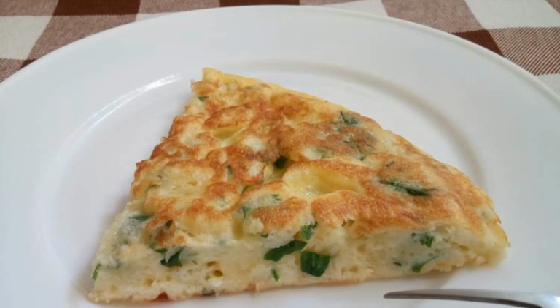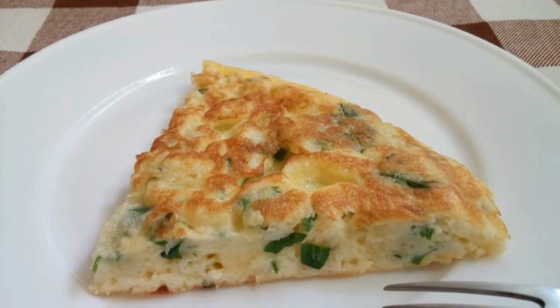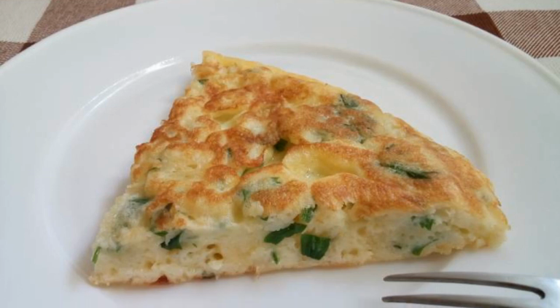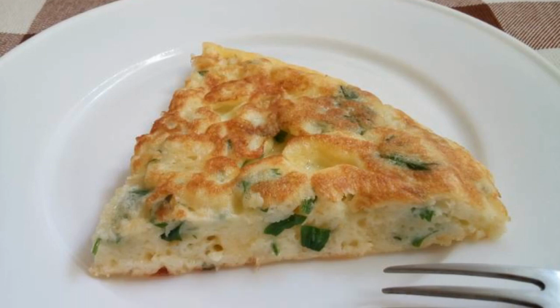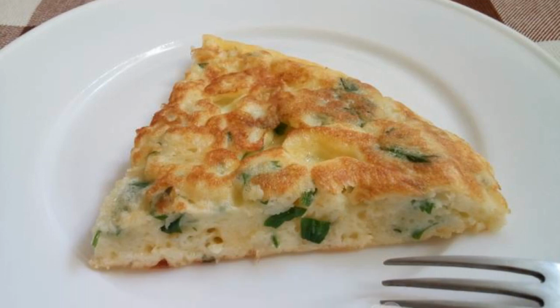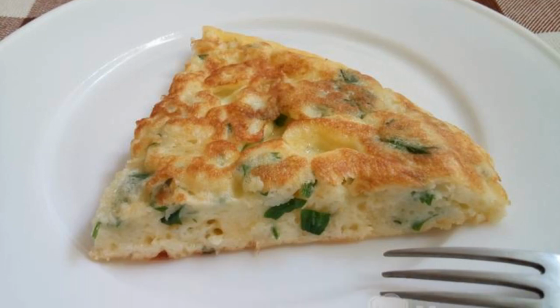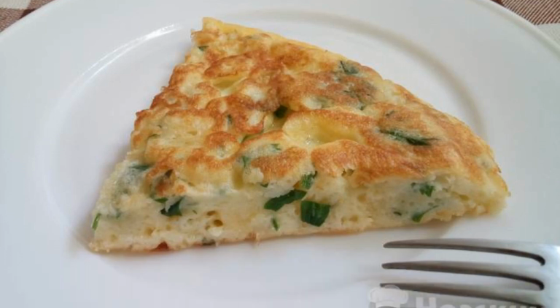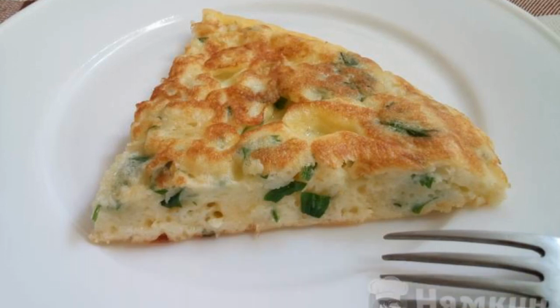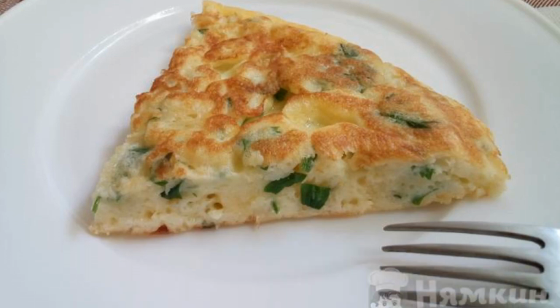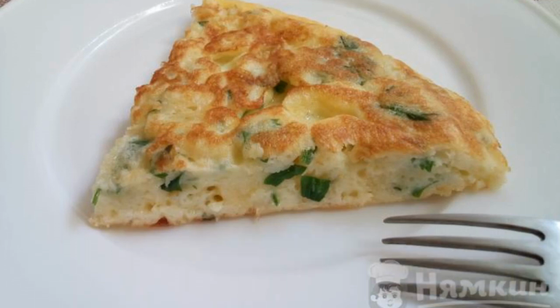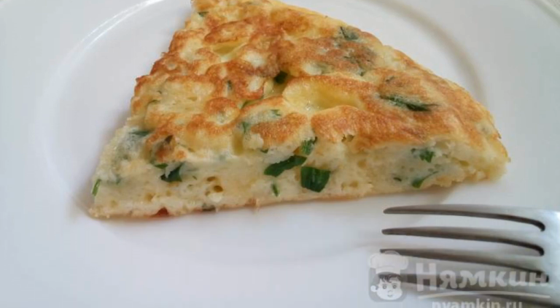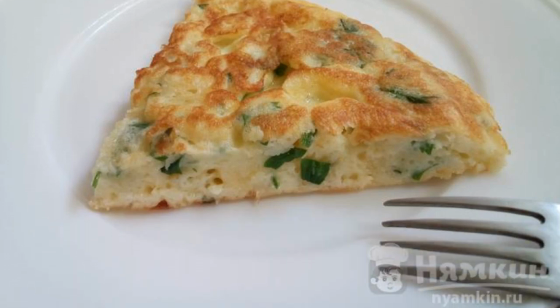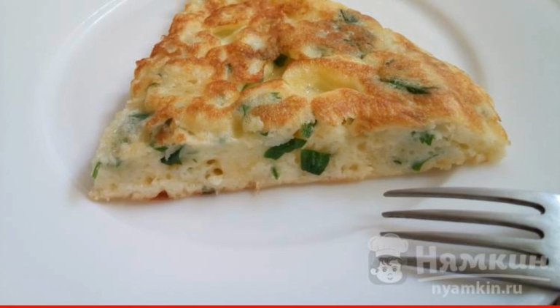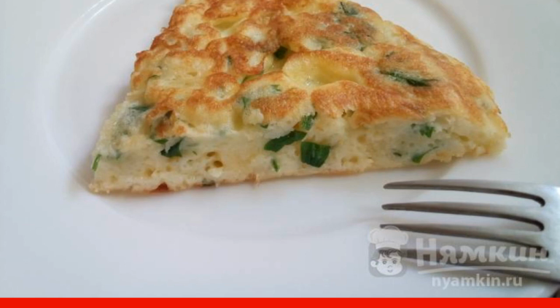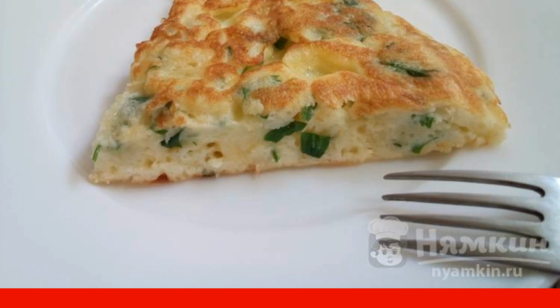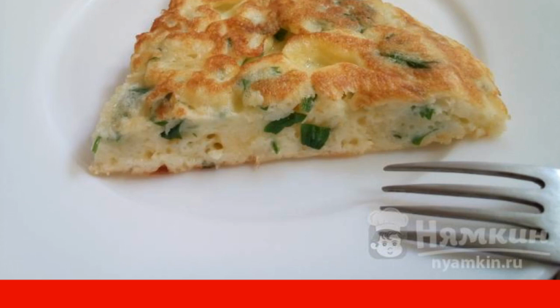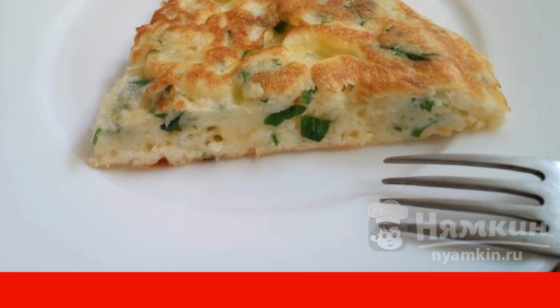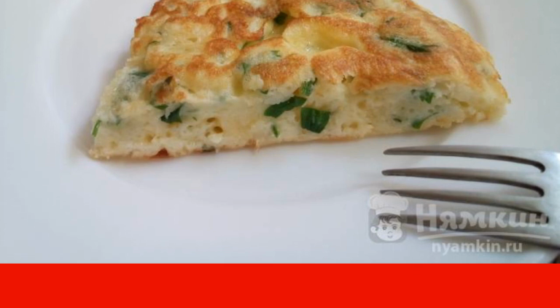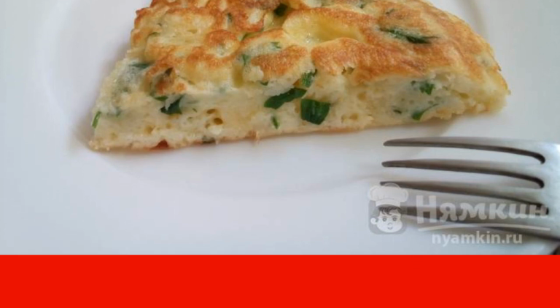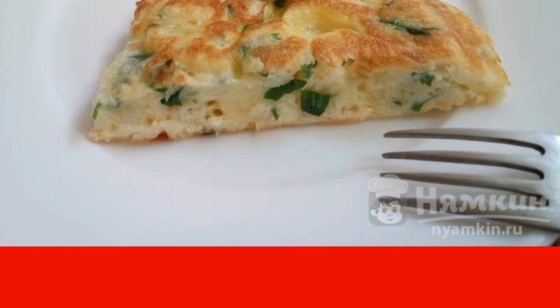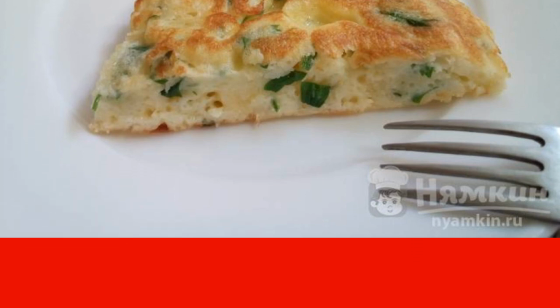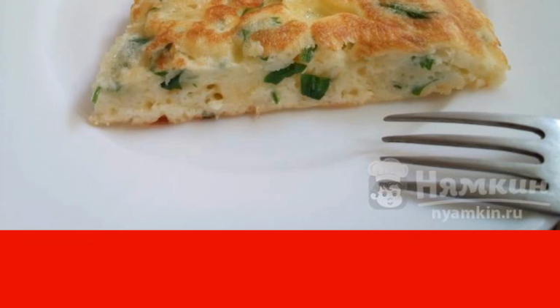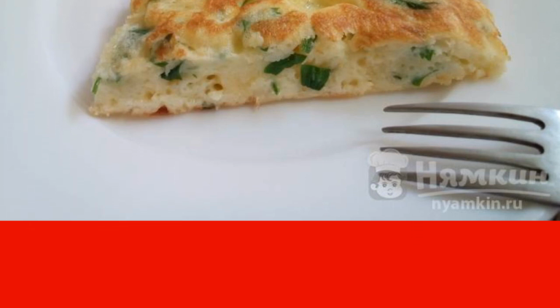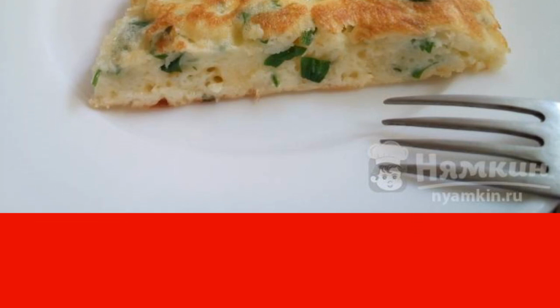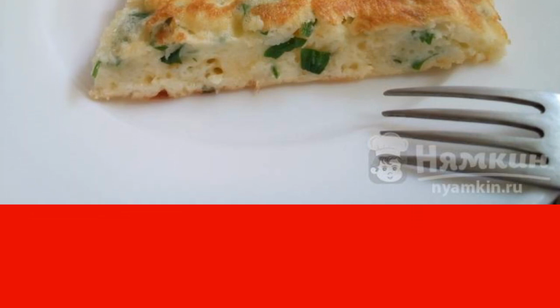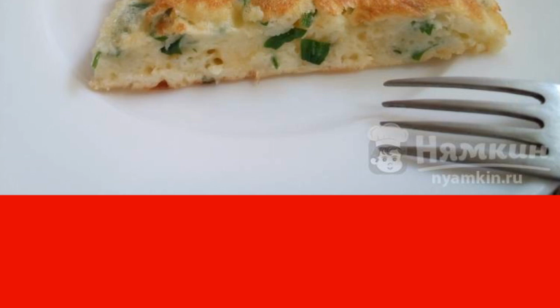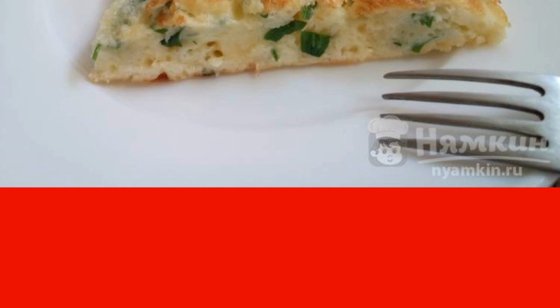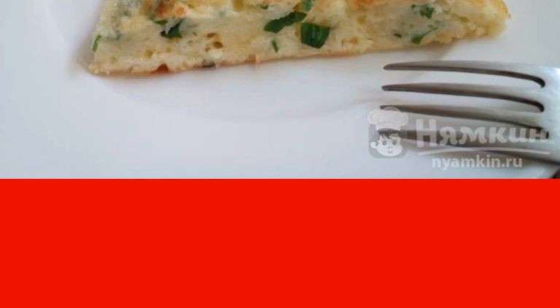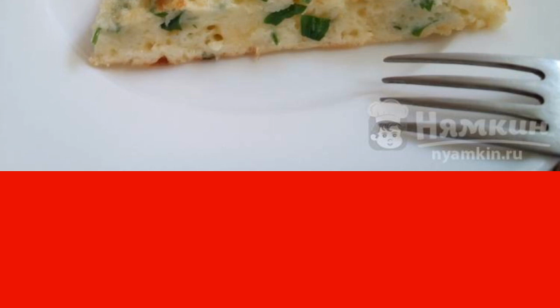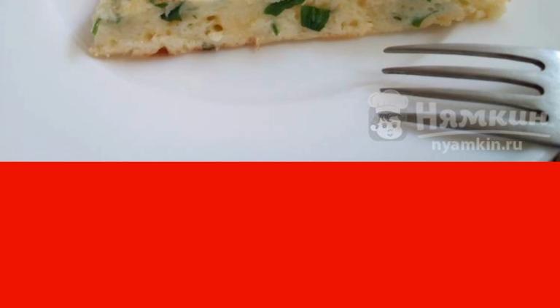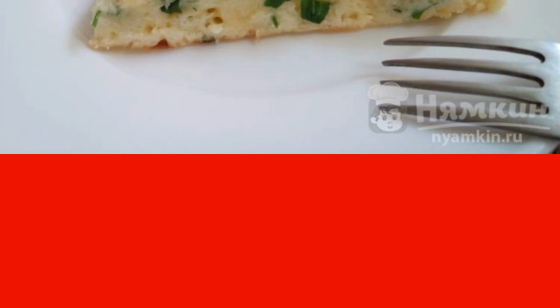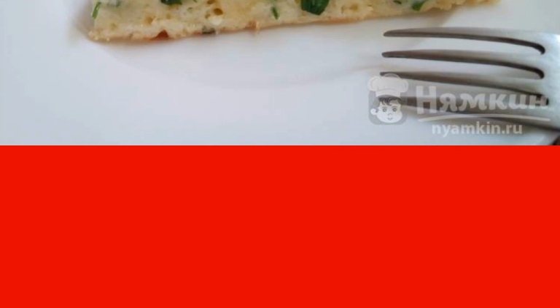A quick cheese tortilla in a frying pan is an appetizing, hearty, juicy, and cheesy breakfast. If you do not have time to cook, prepare such a flatbread — it tastes like khachapuri.